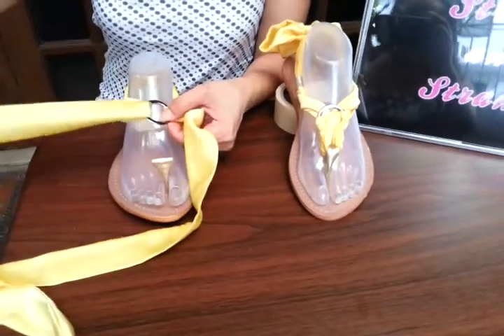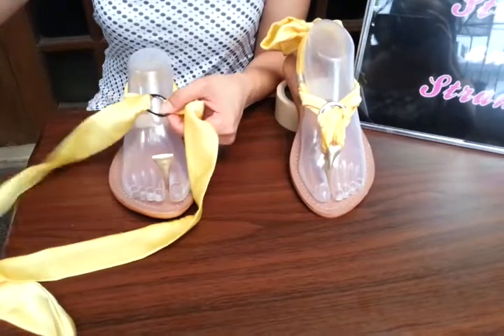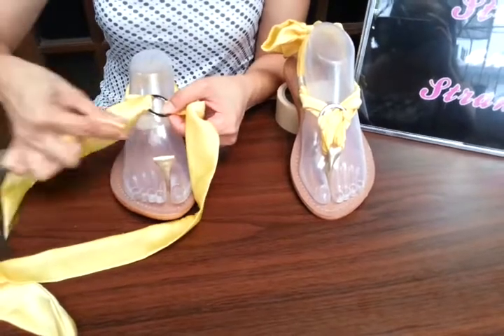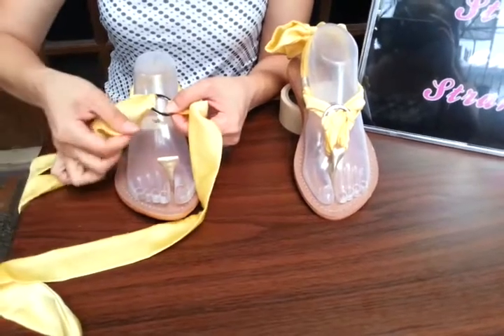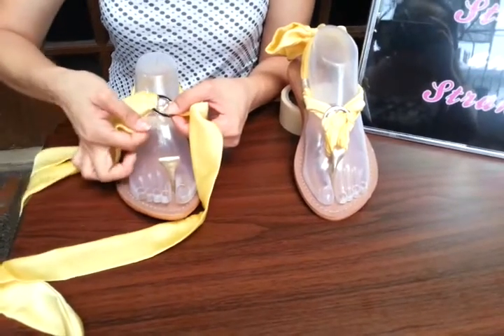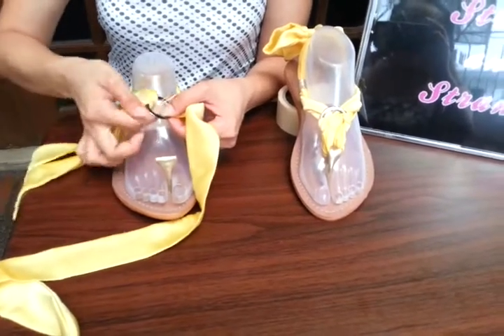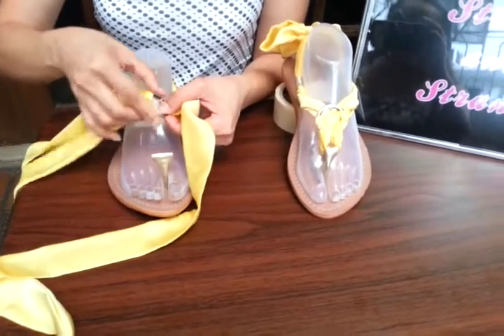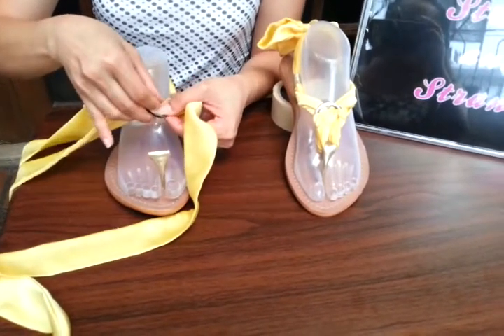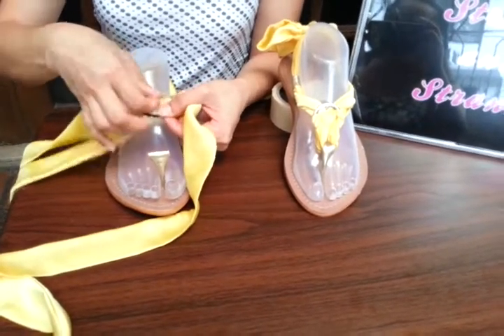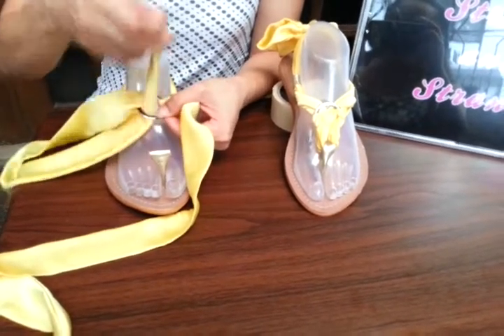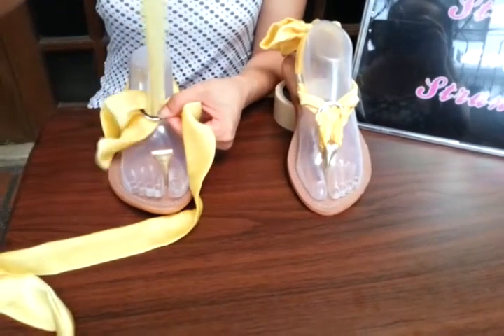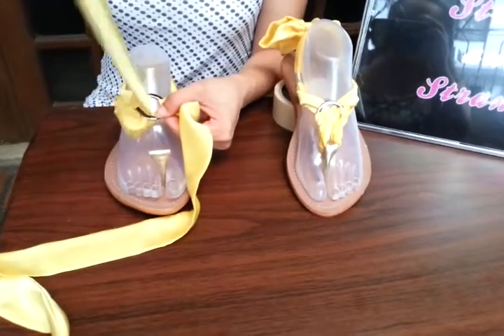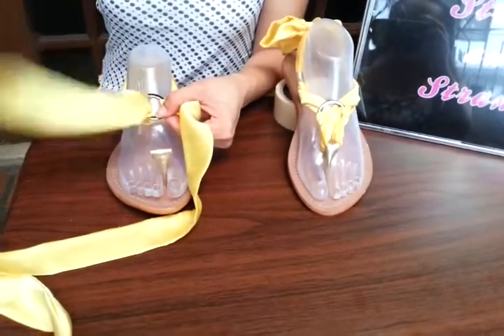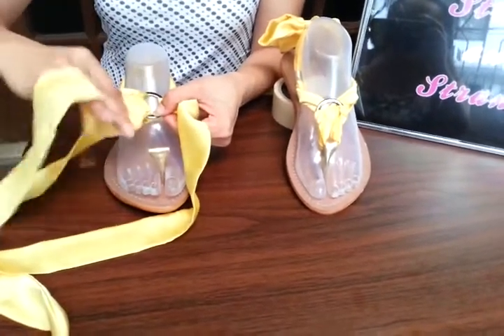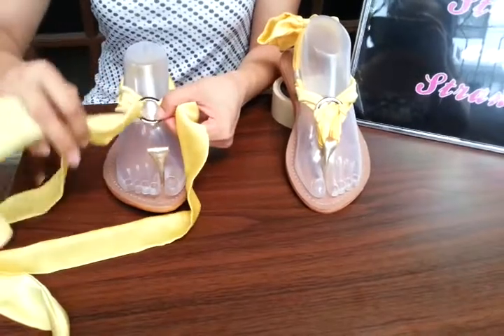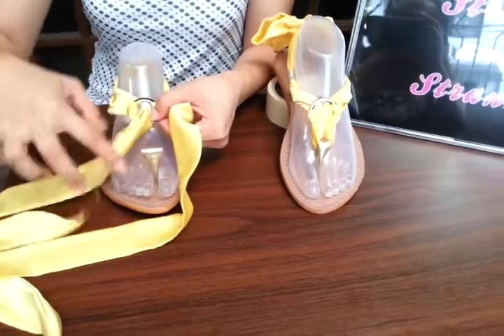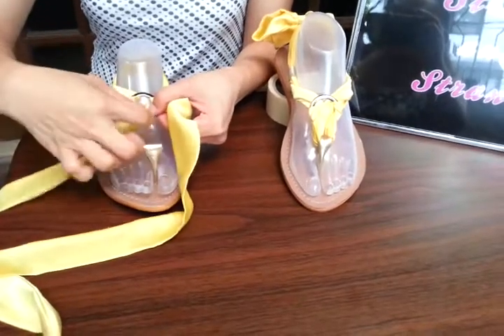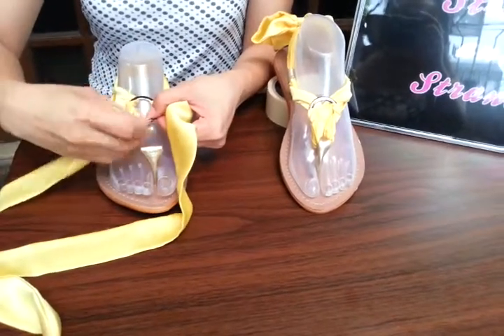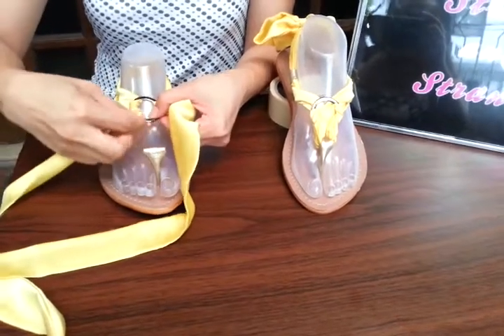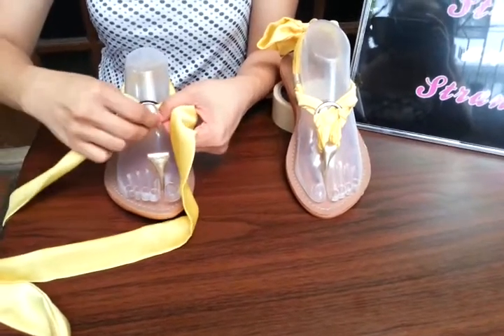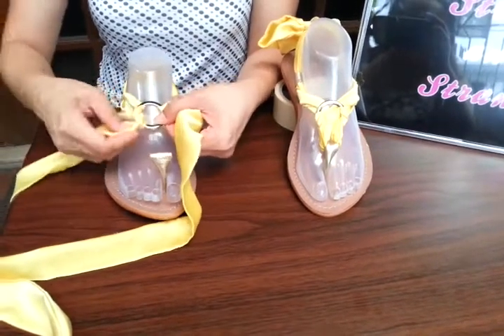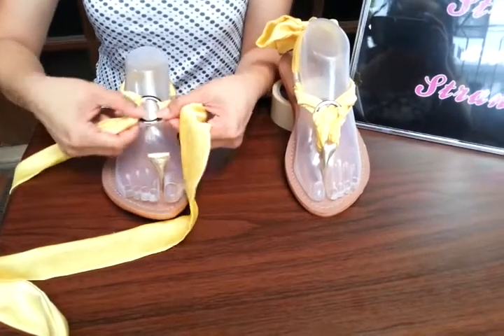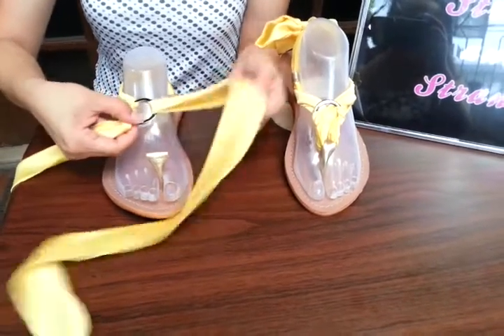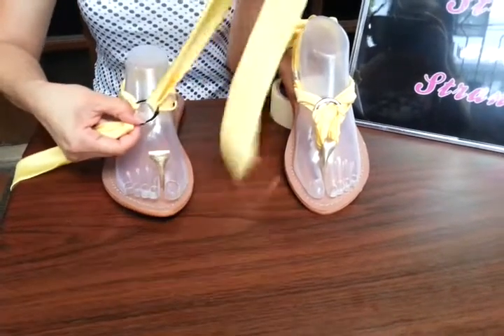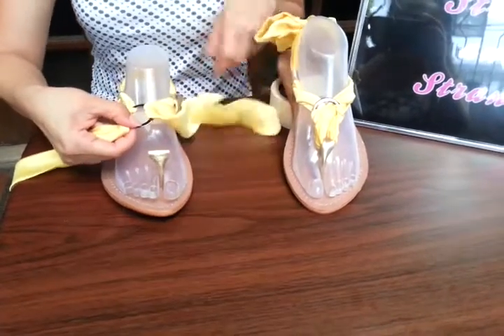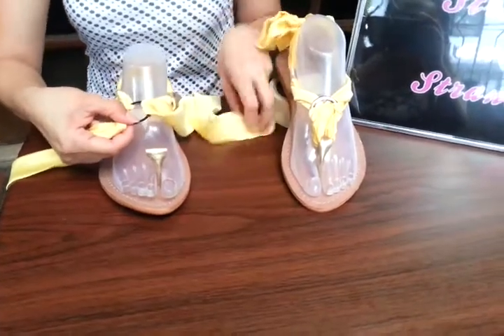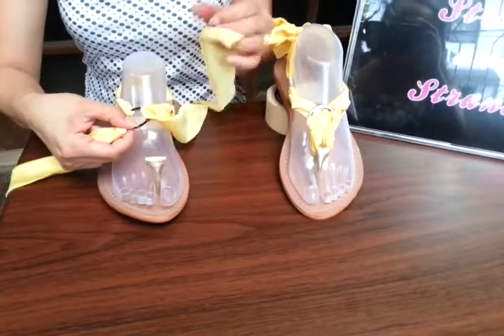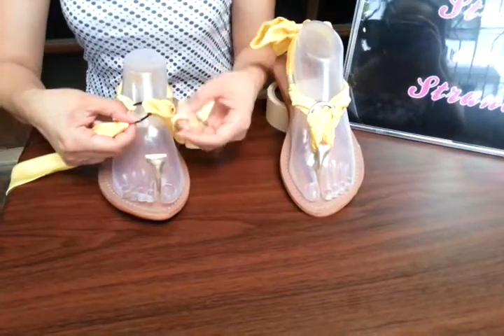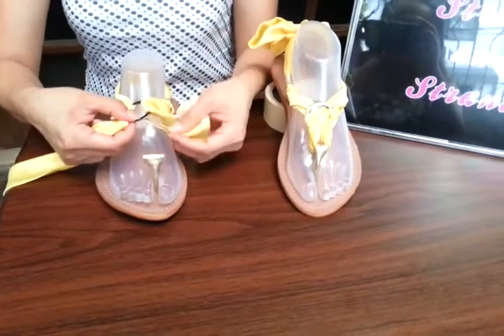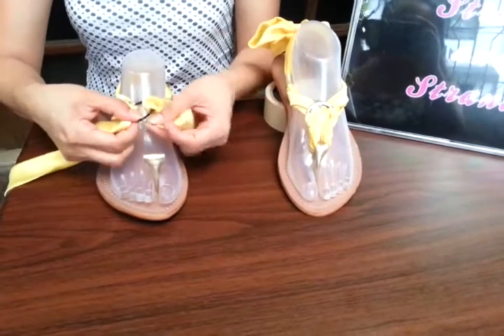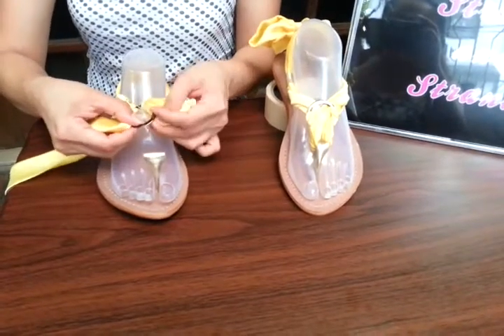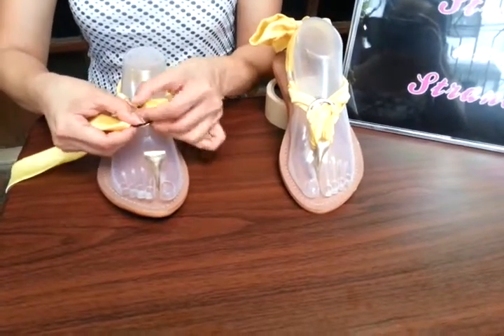We place each end towards the center of the ring and pull it towards the base of your feet — the upper part of your feet.